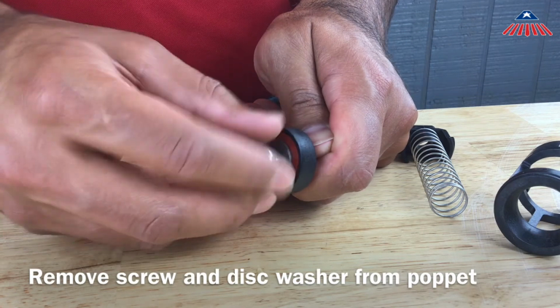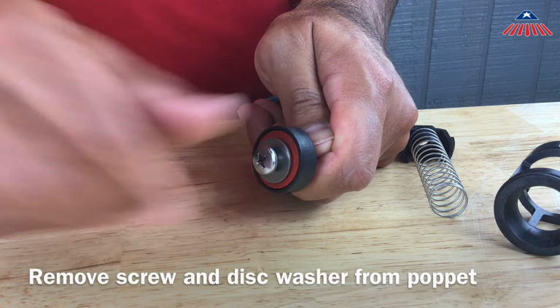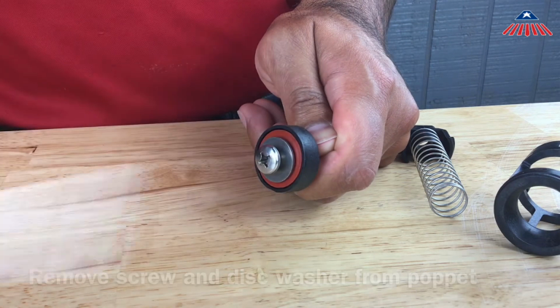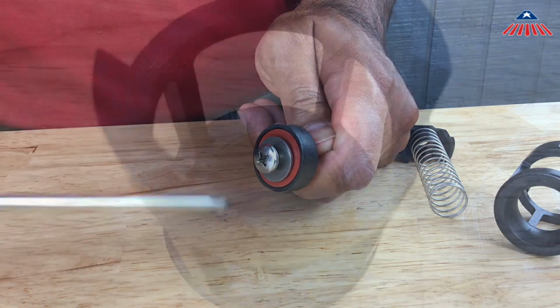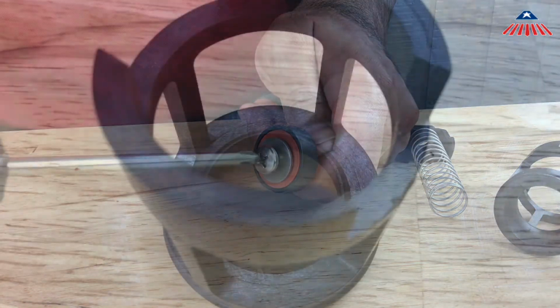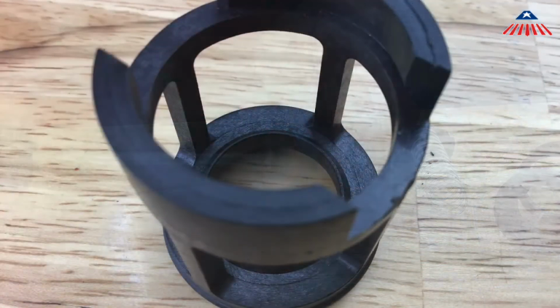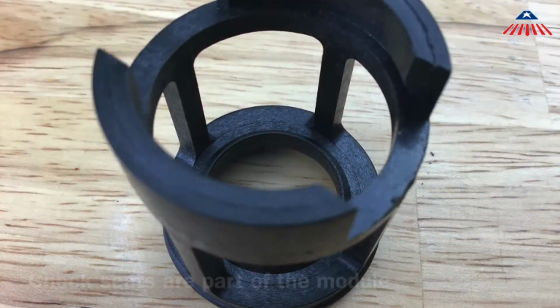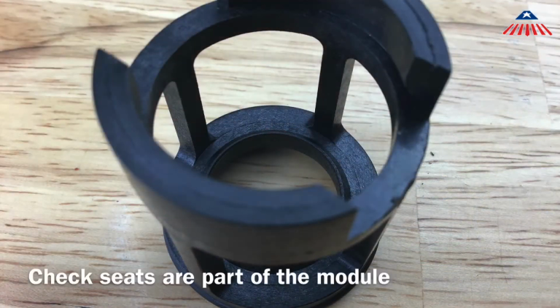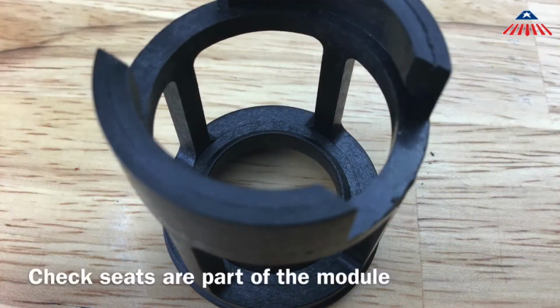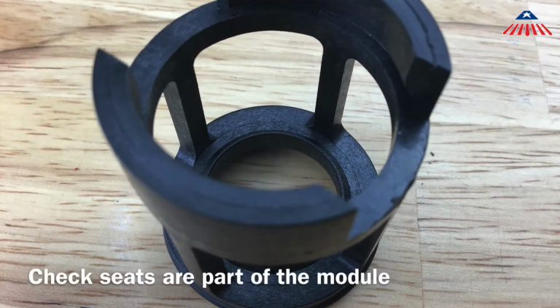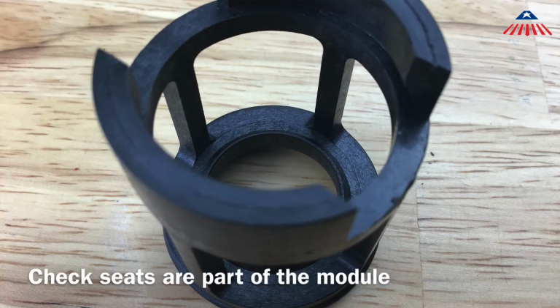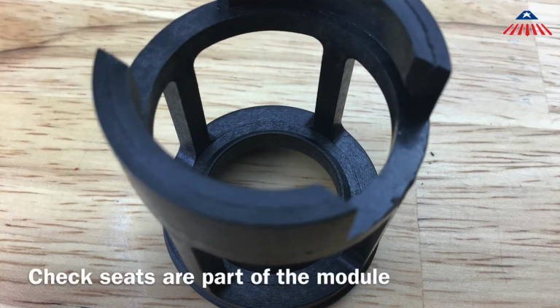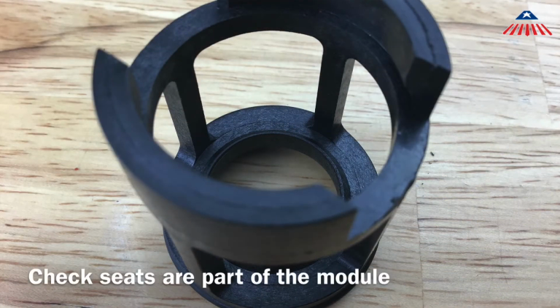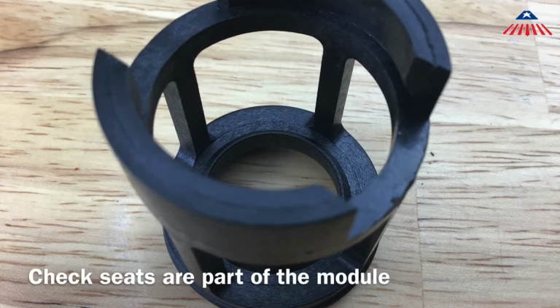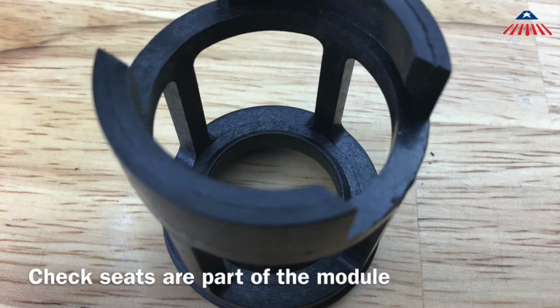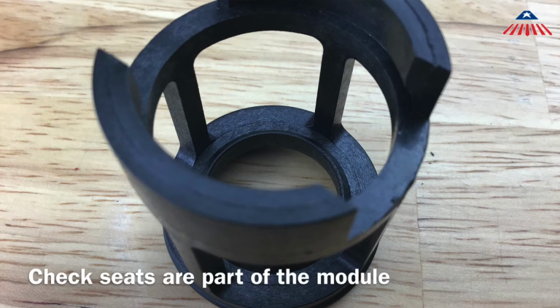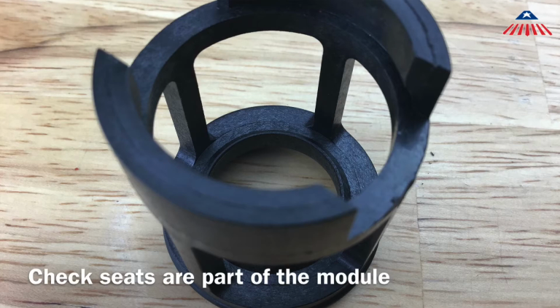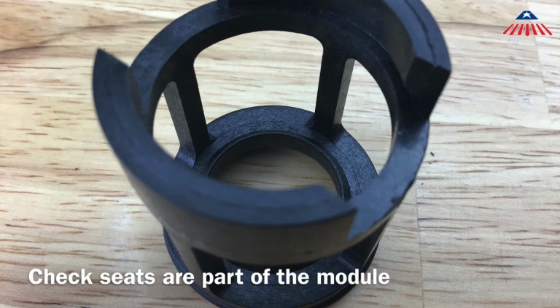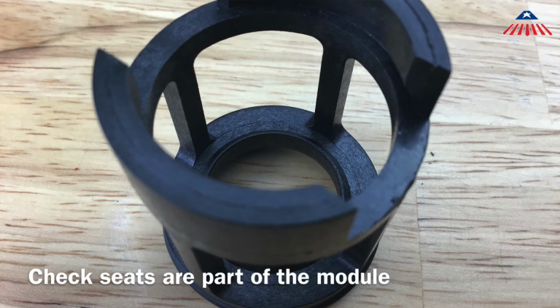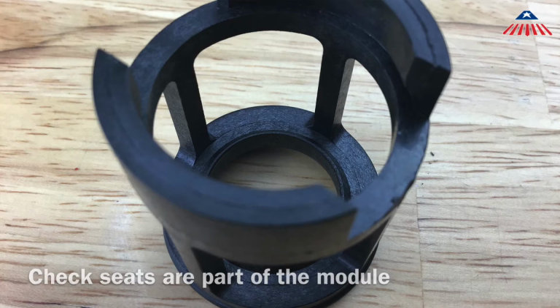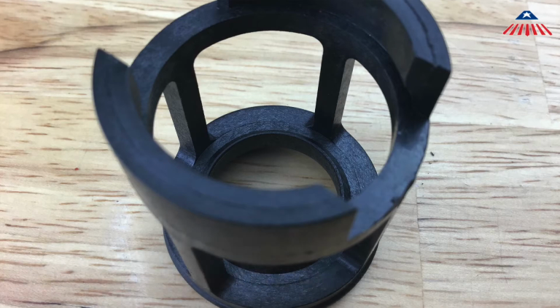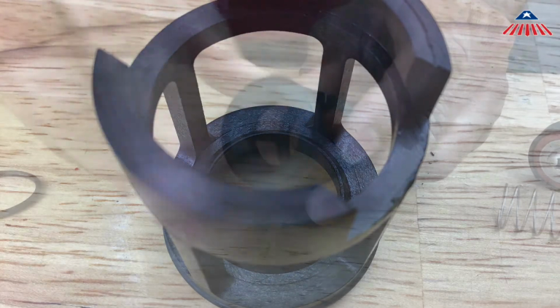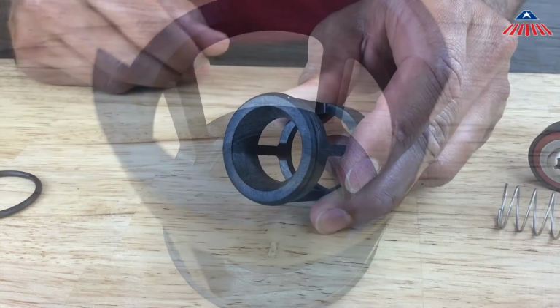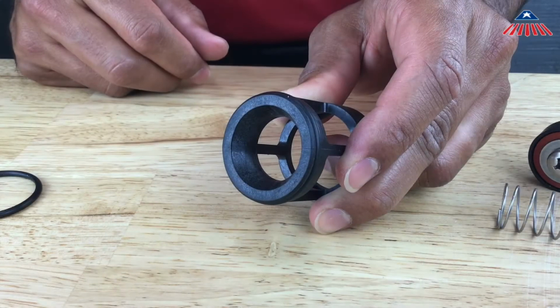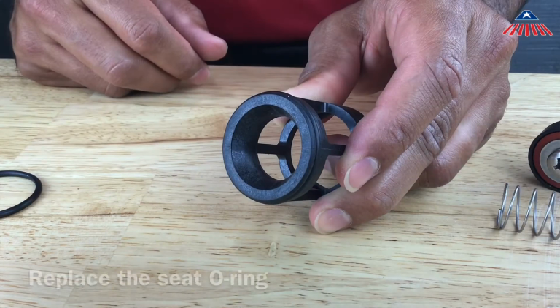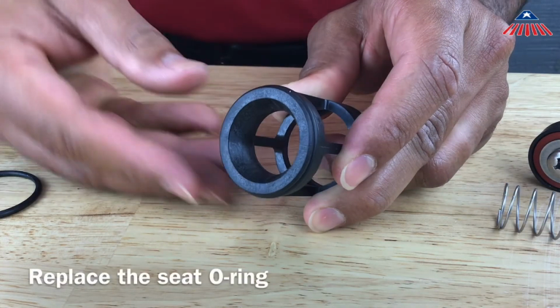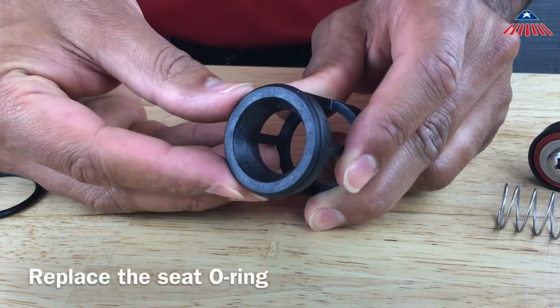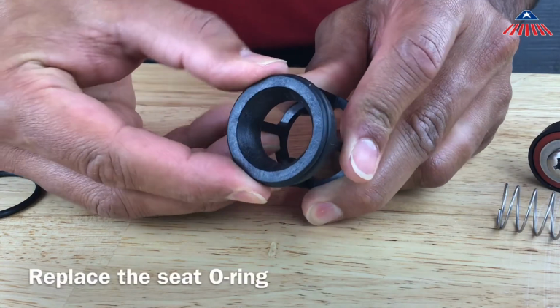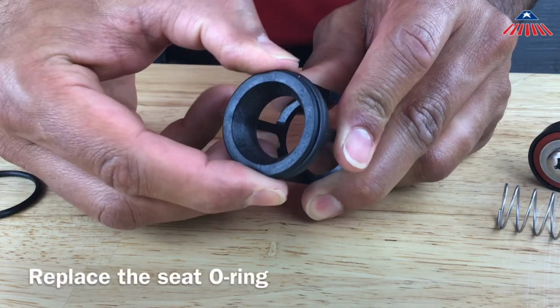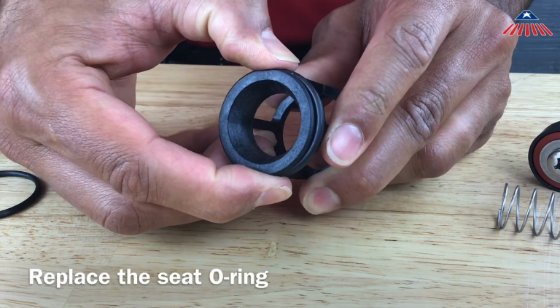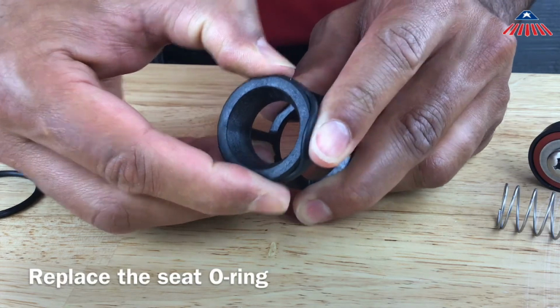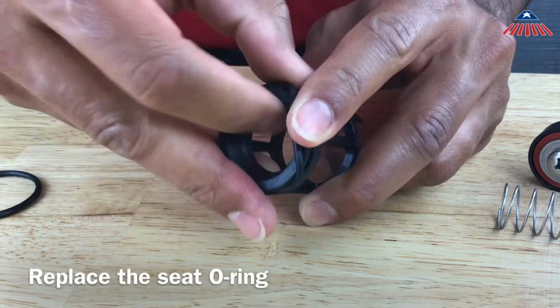The check seats are part of the check modules. If the check seat or seating surface is damaged, the seat will need to be replaced. Remove the old seat o-ring and install the new one.